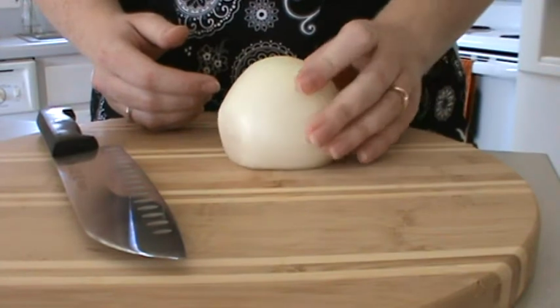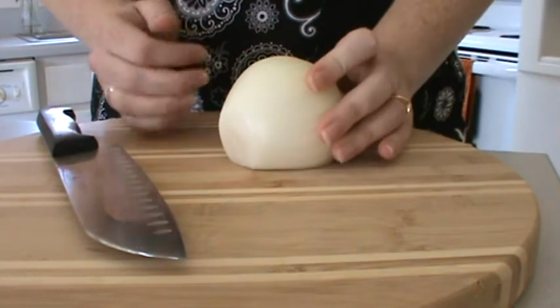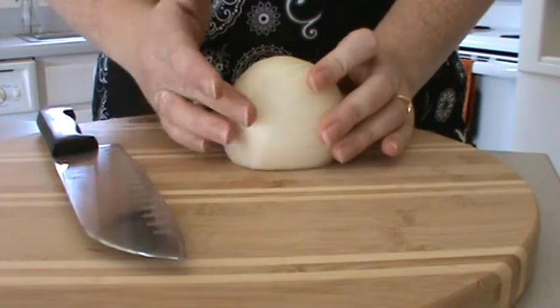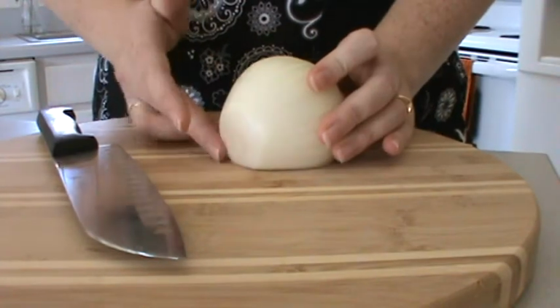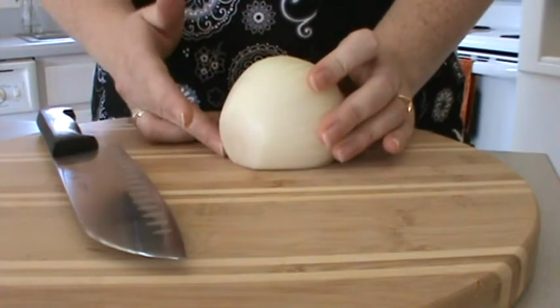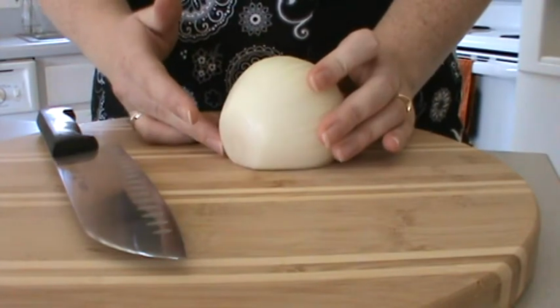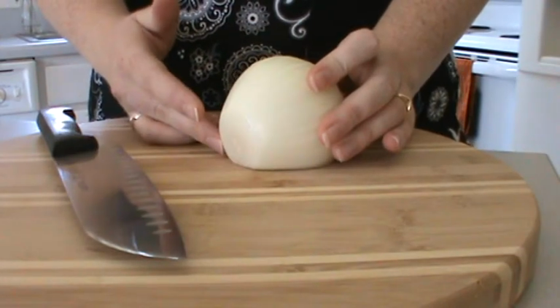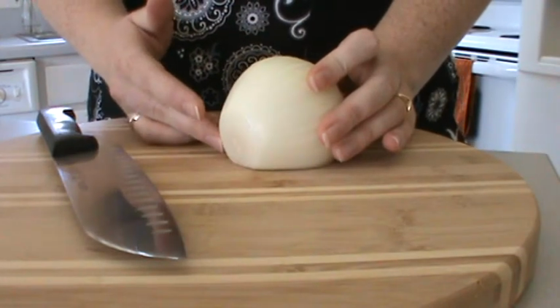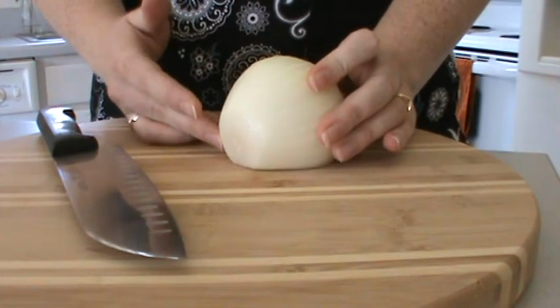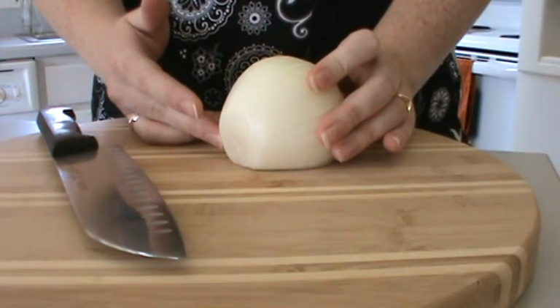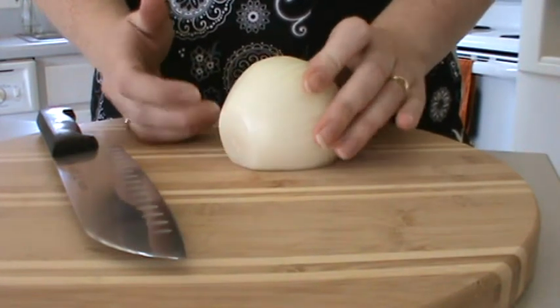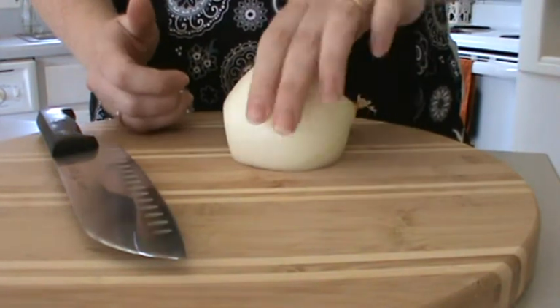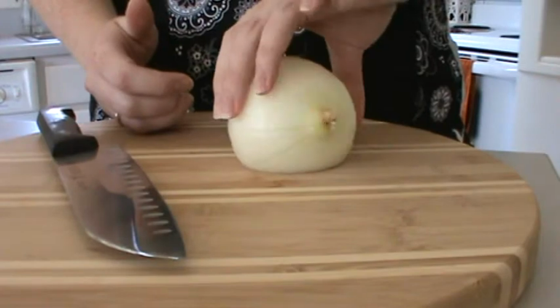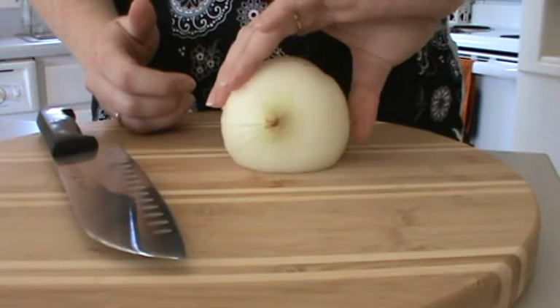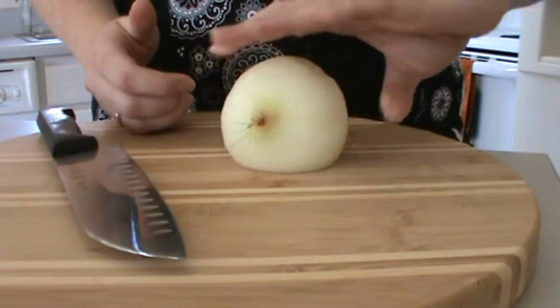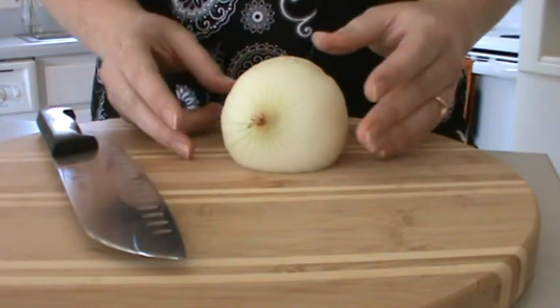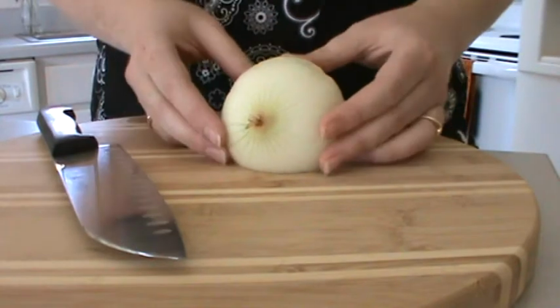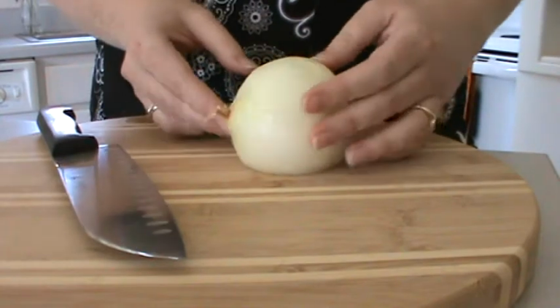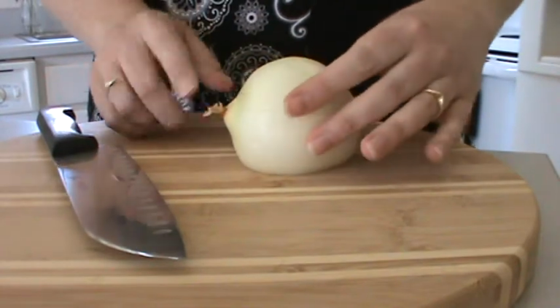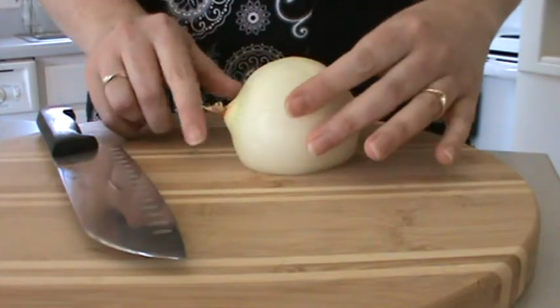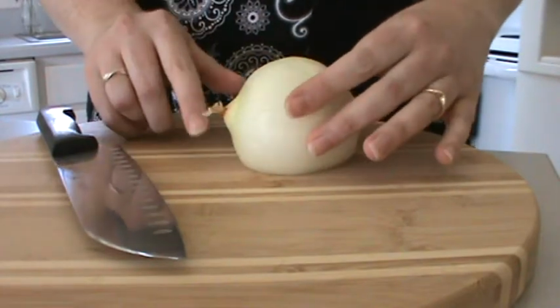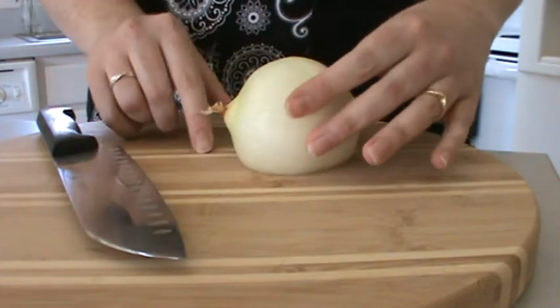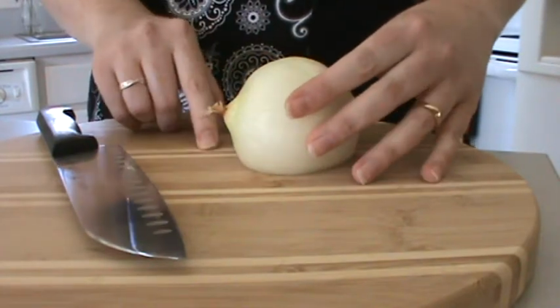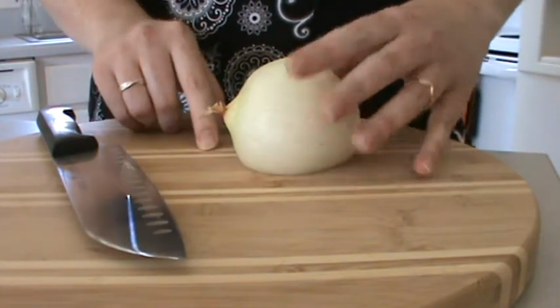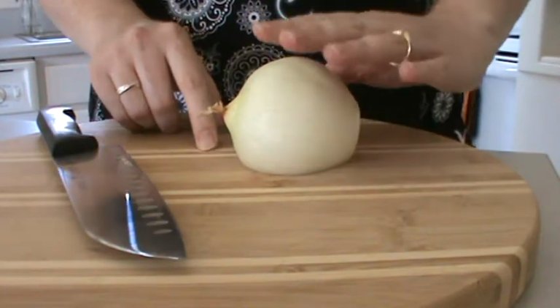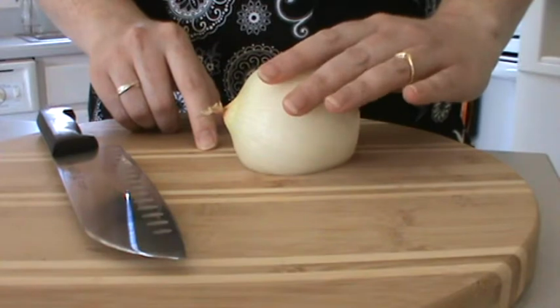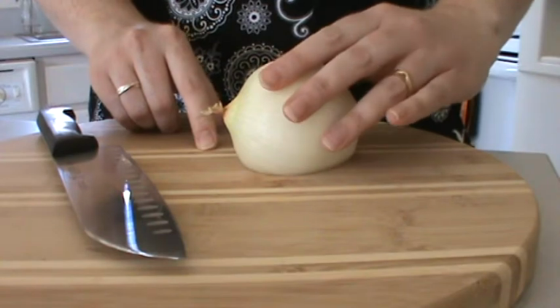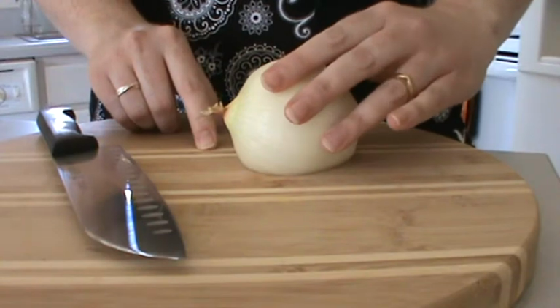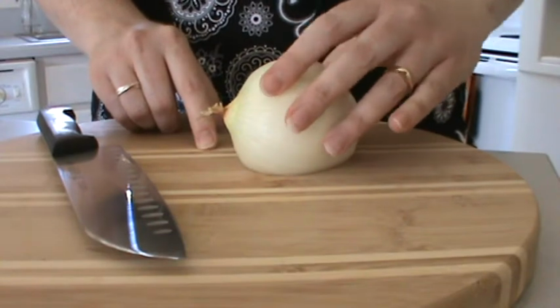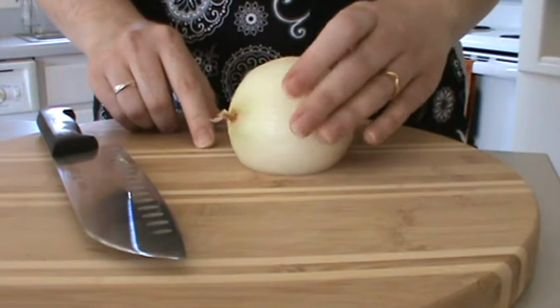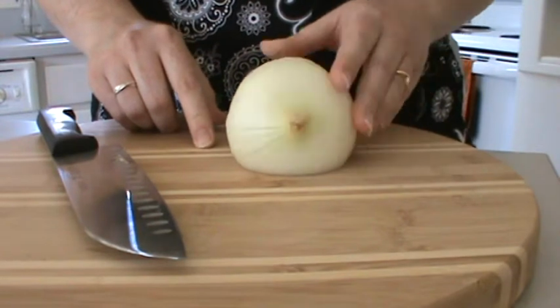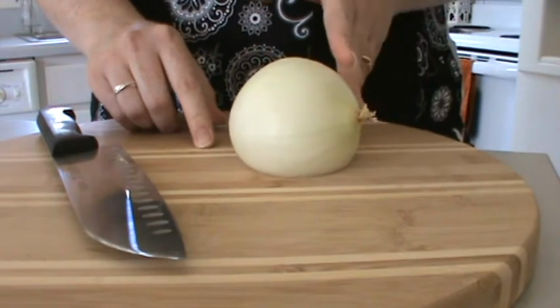I also have cut the end off in preparation while pulling the outer skin off. You leave this little end here and it's cute like a little tail — leave the end on. This will help you when you're chopping the onion this way.